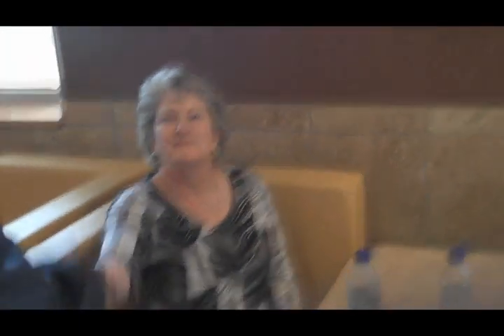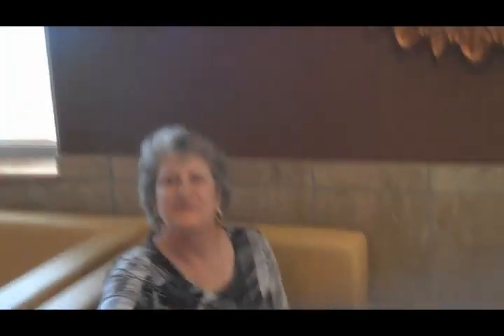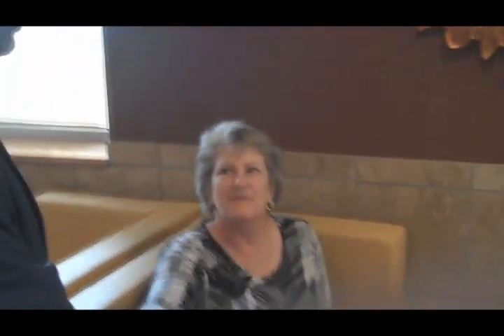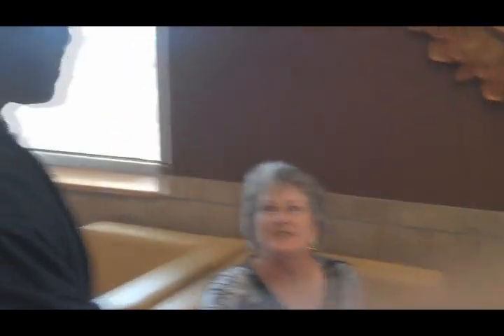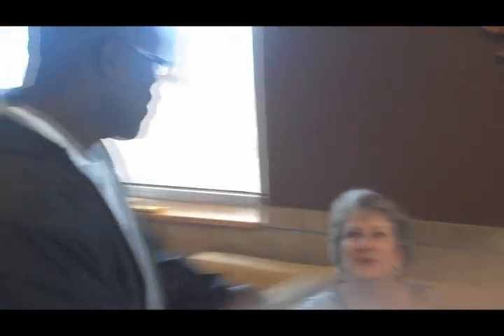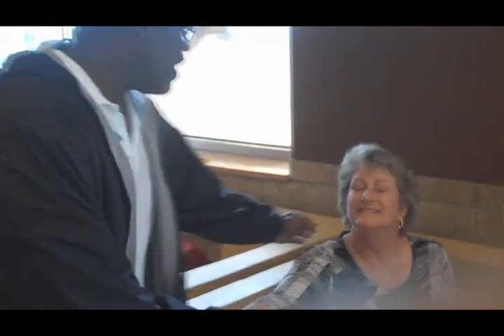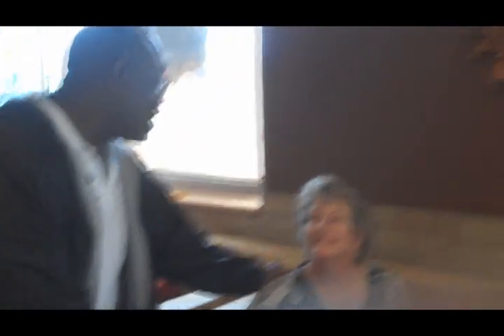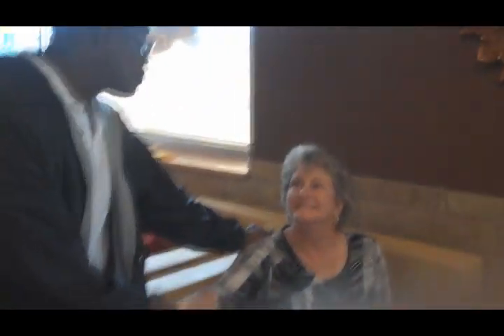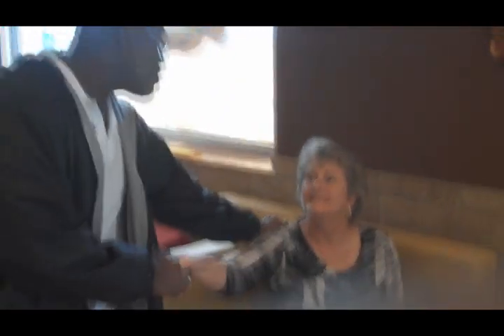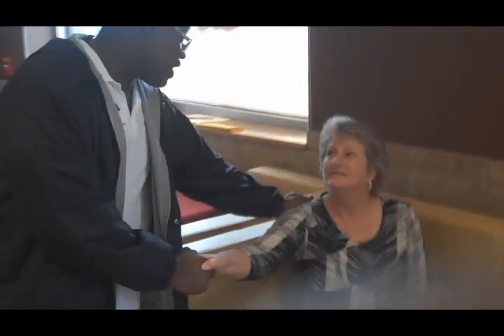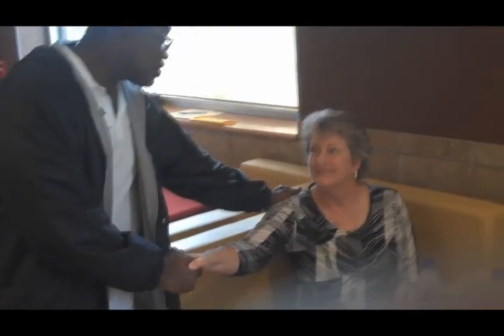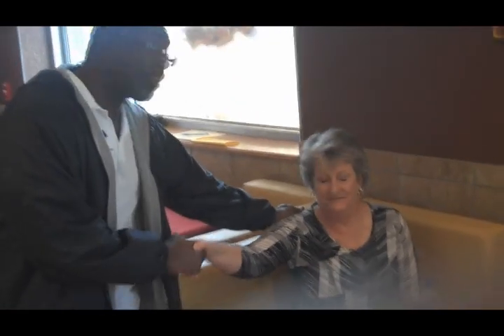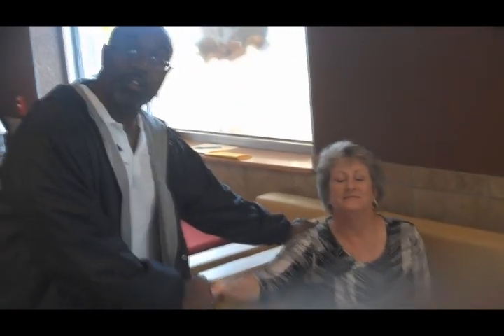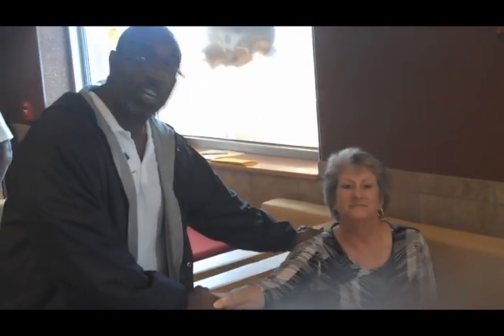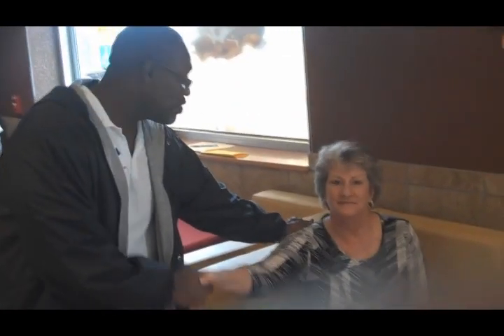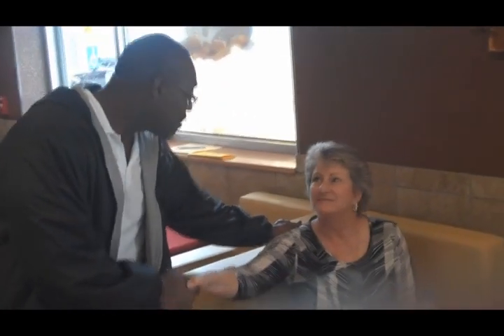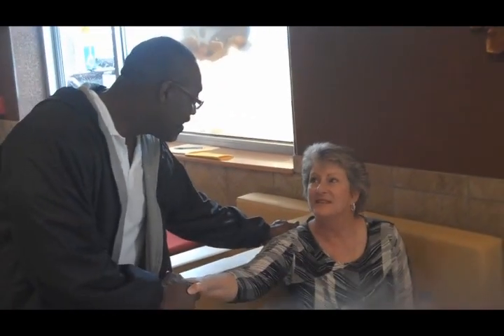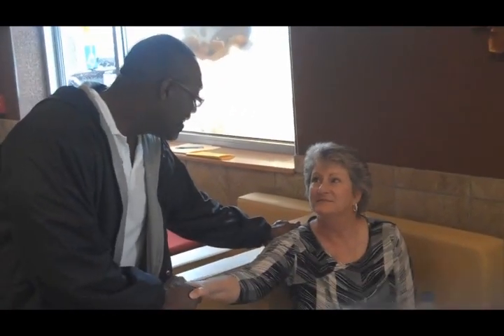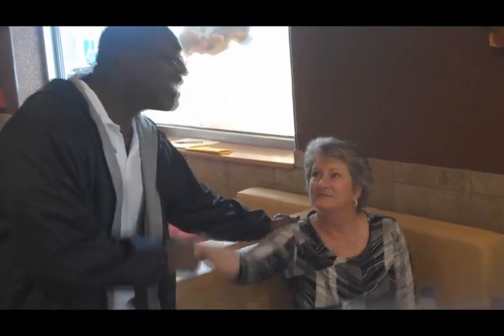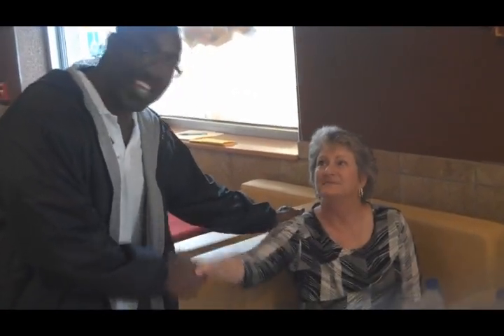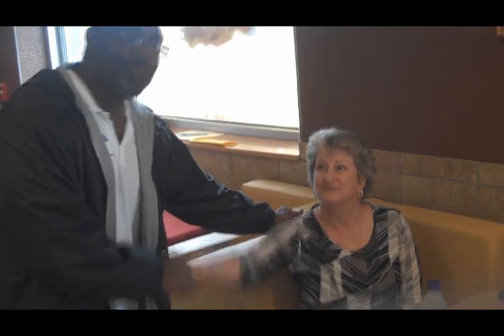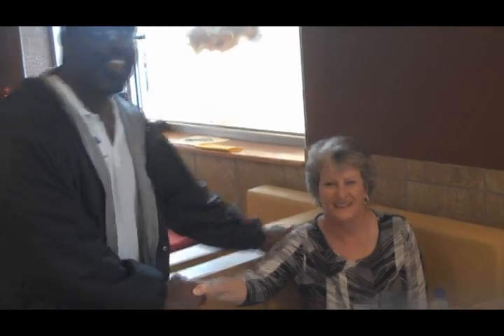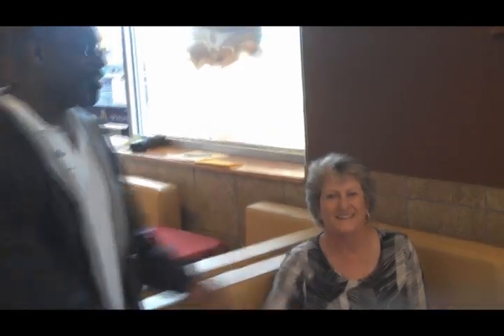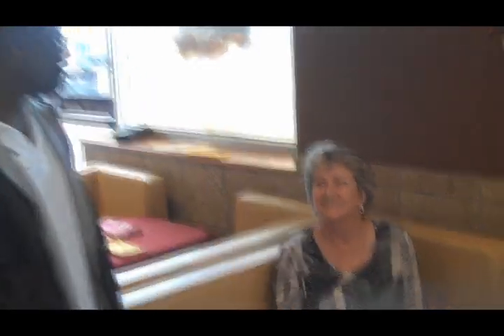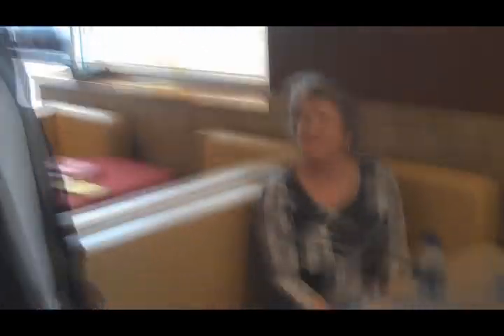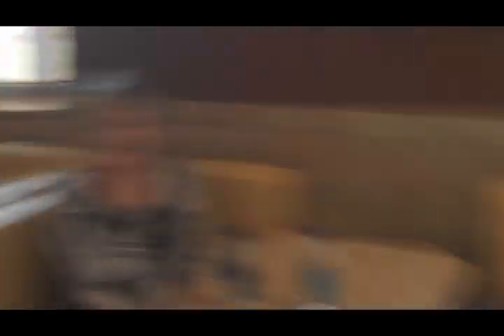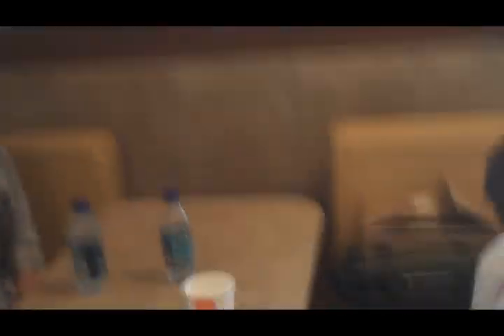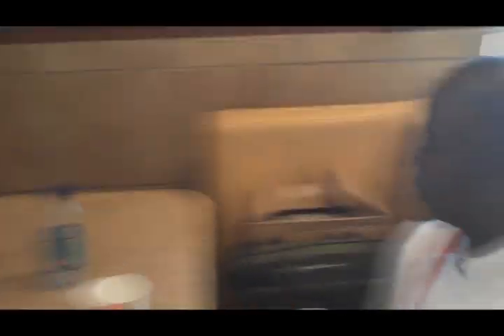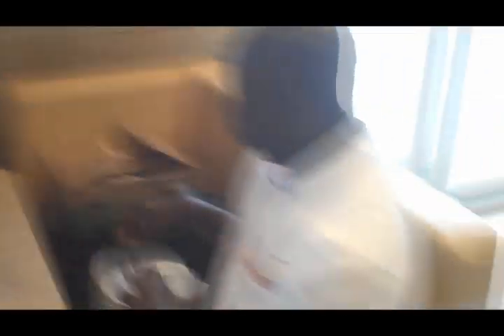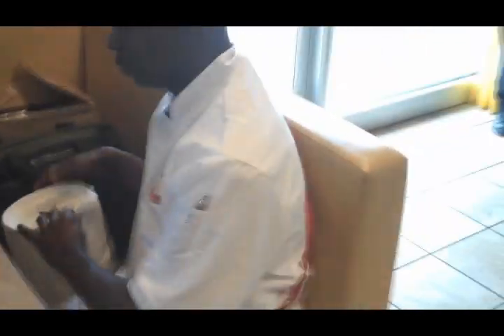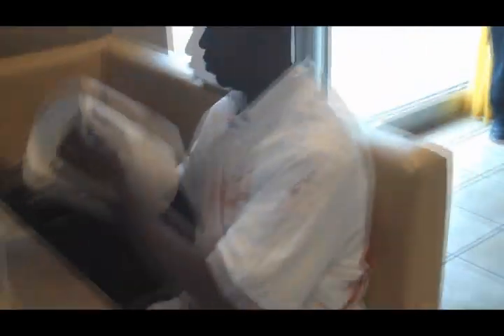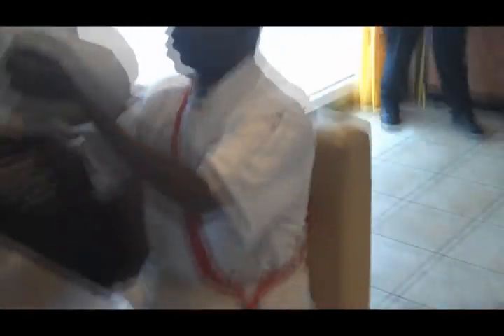This other lady here is a fellow judge — Cynthia. Looking forward to judging with you. Looking forward to it.